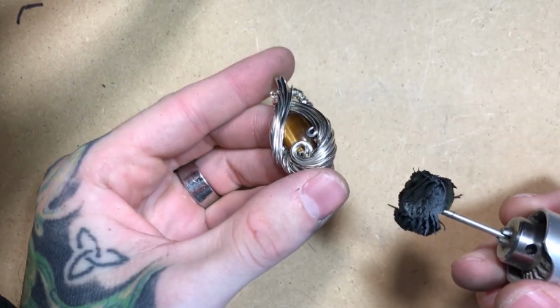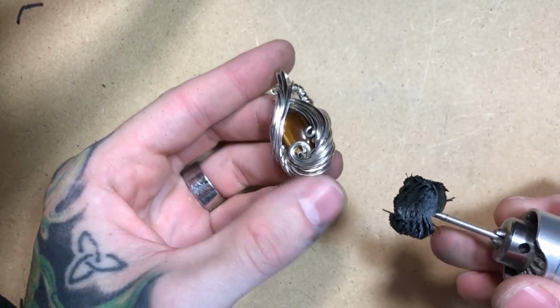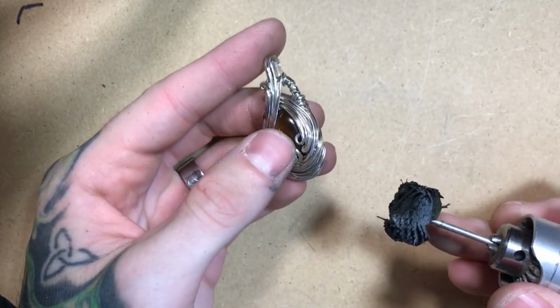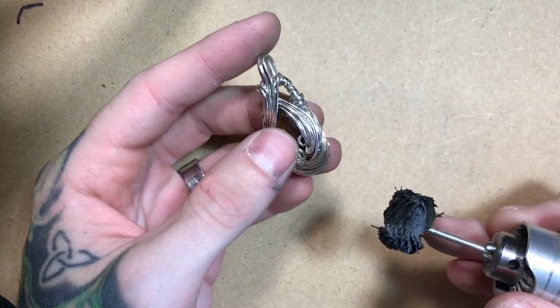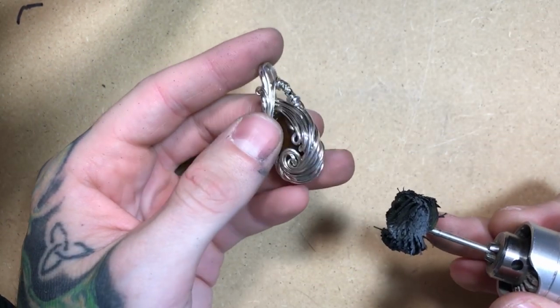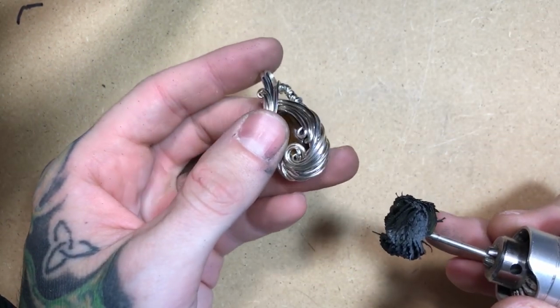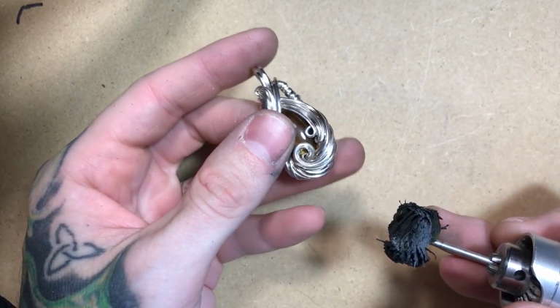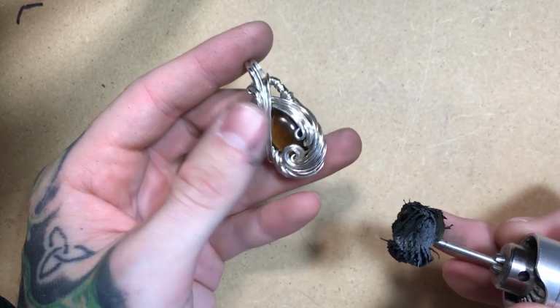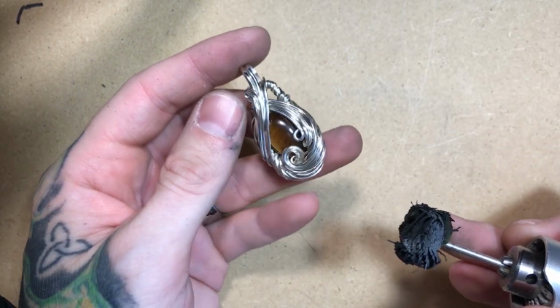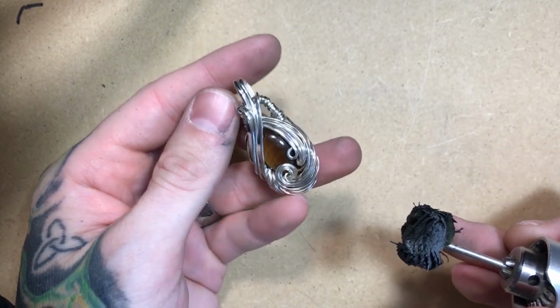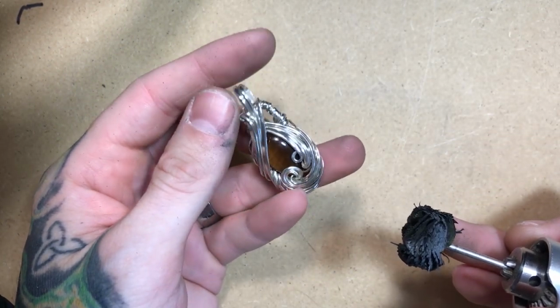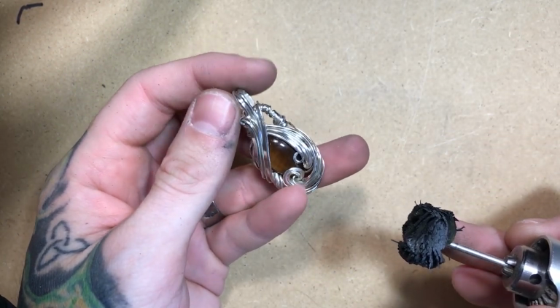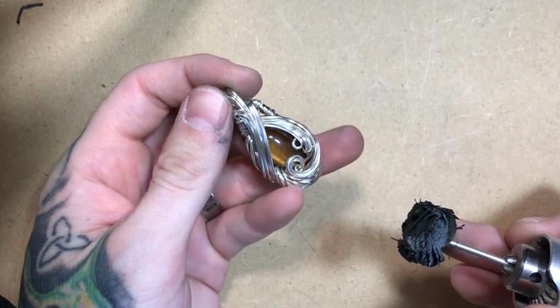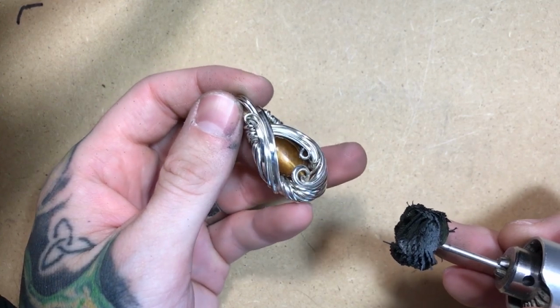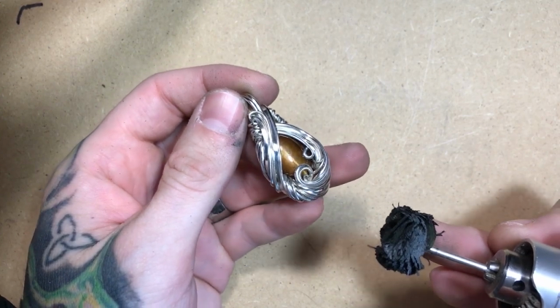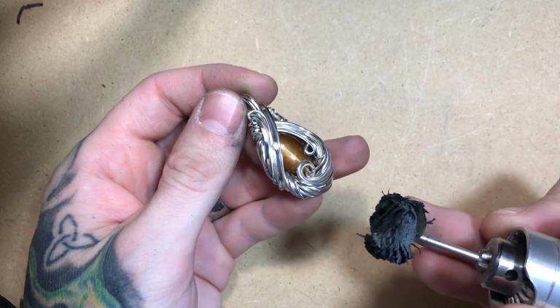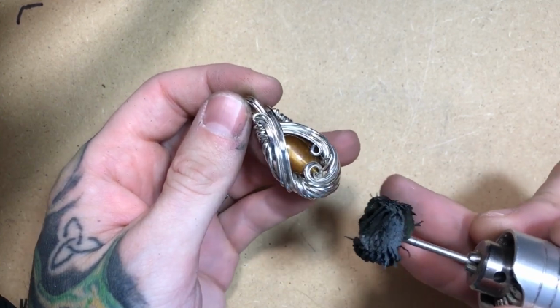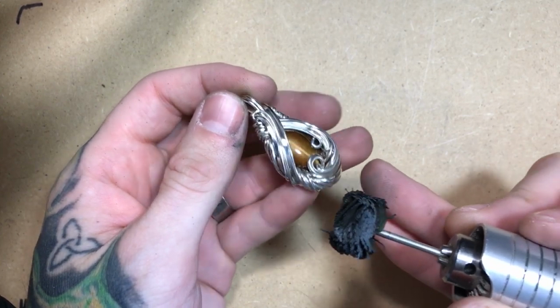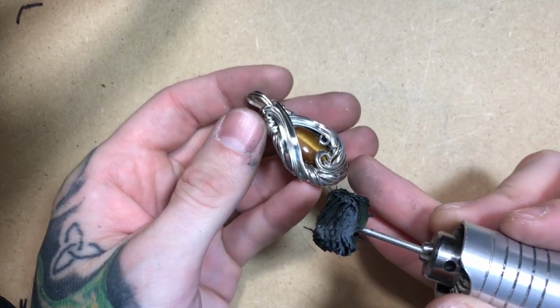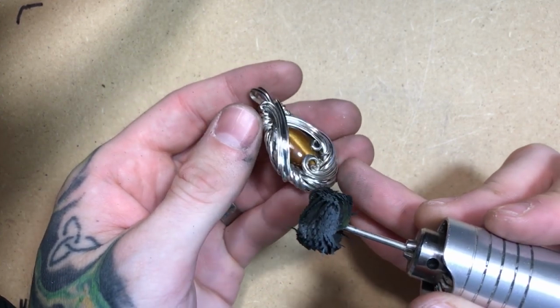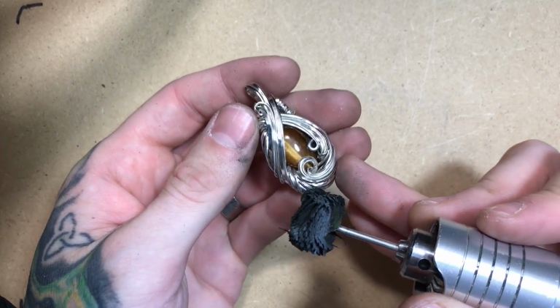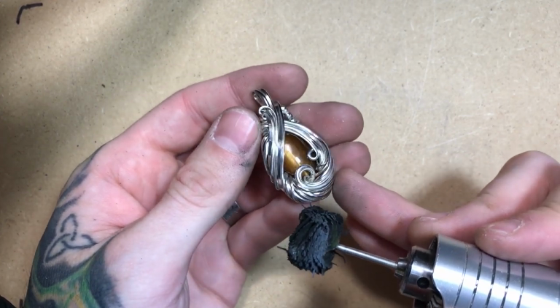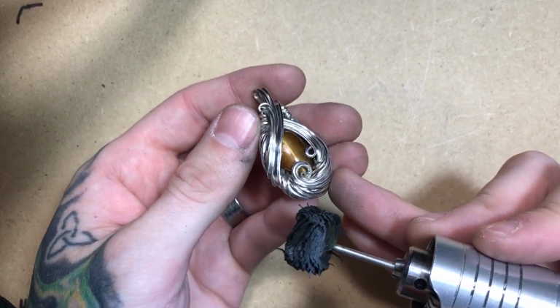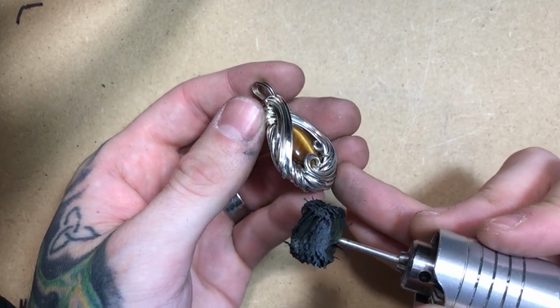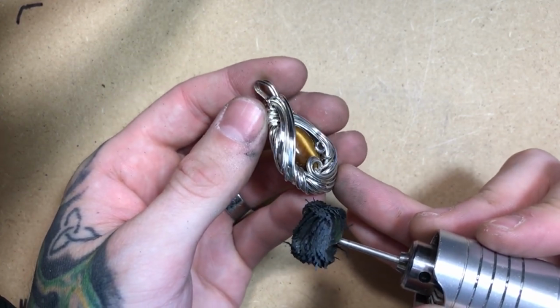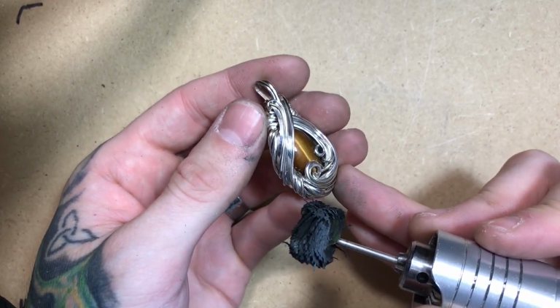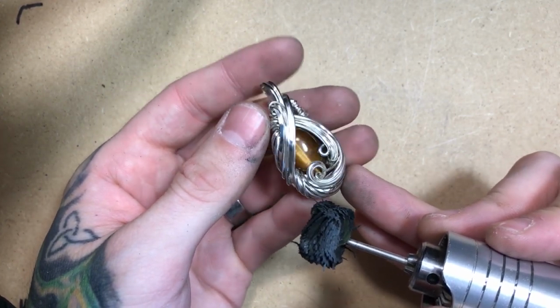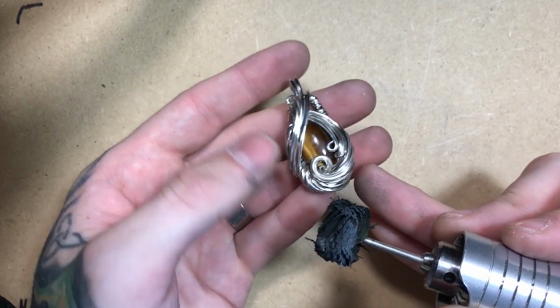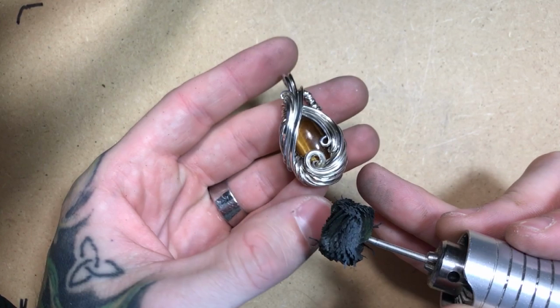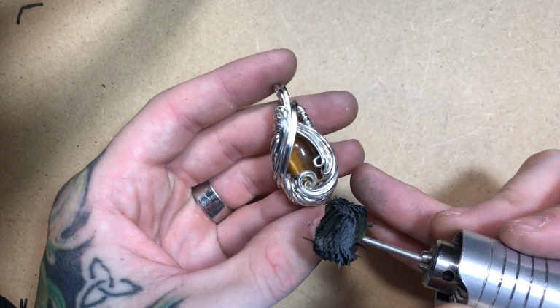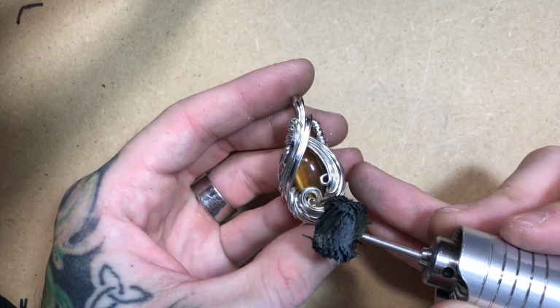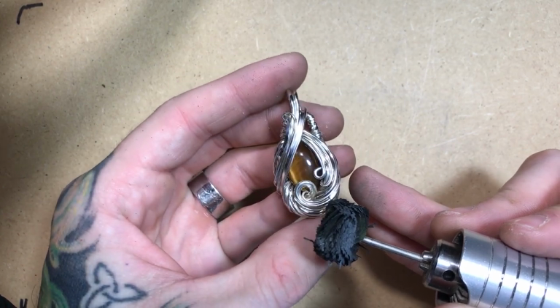From here, we're going to go ahead and polish over the piece. This polish is fine enough that it could be used on stones without potential damage to the pieces.